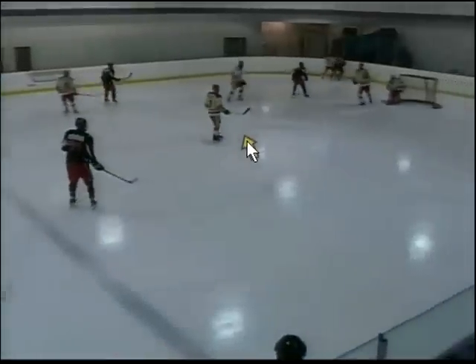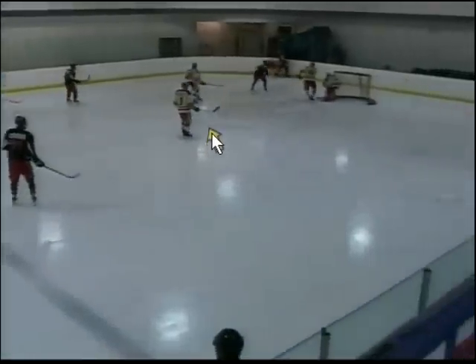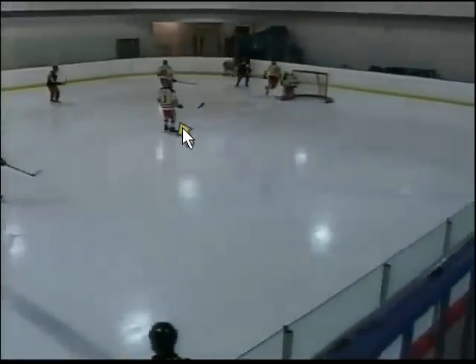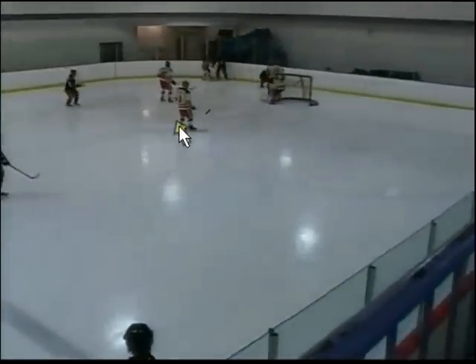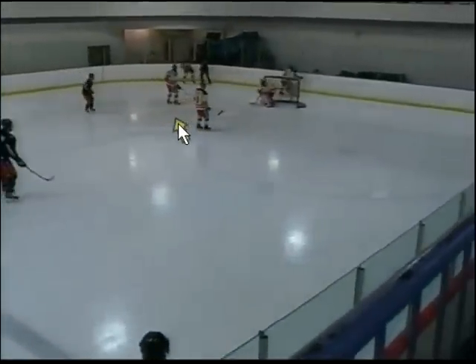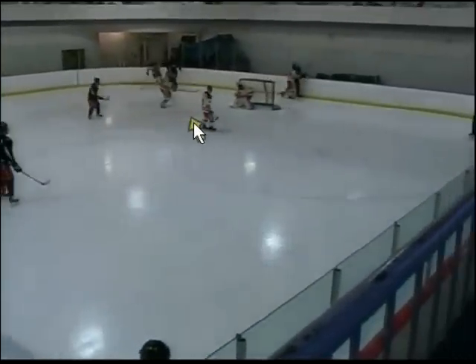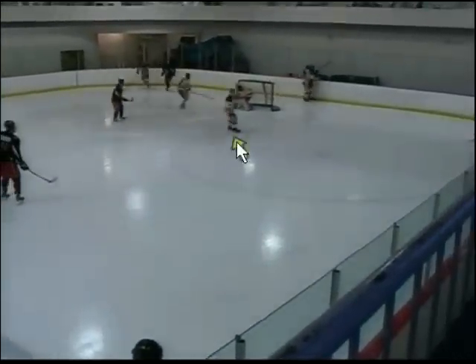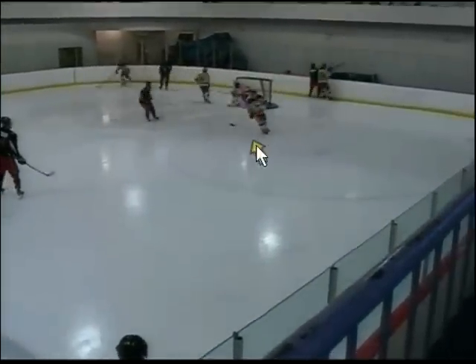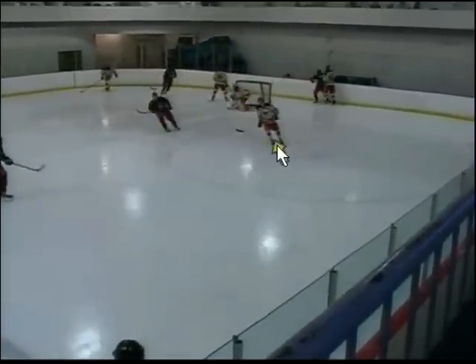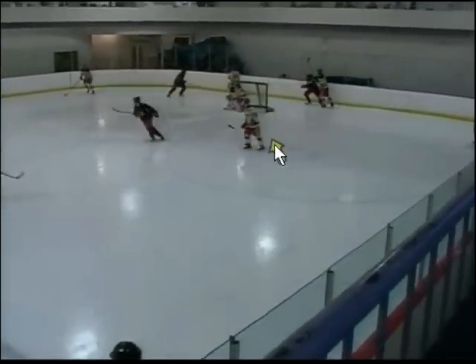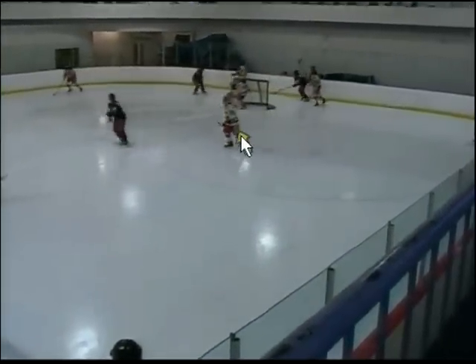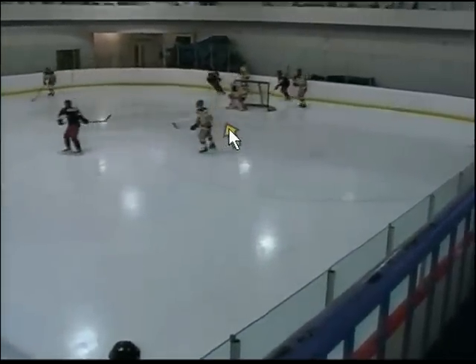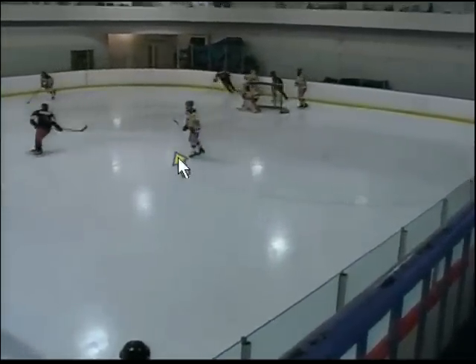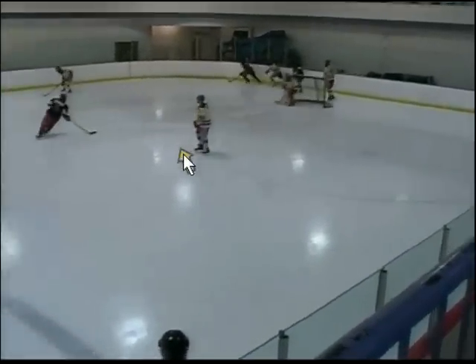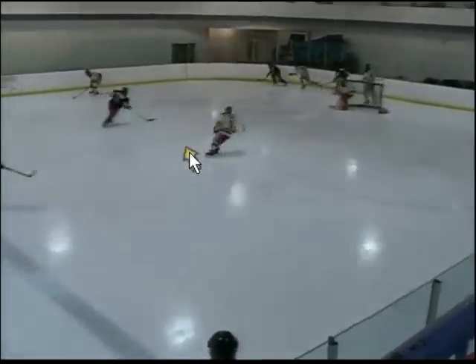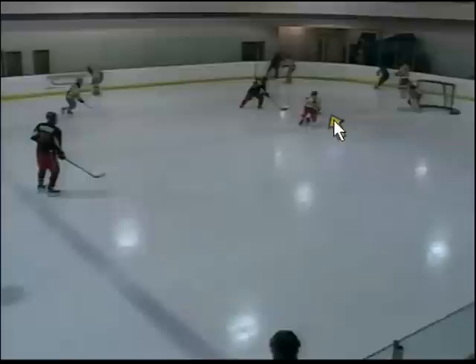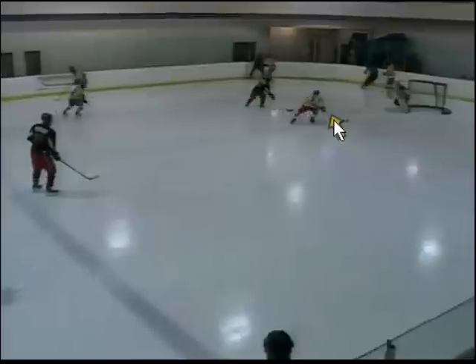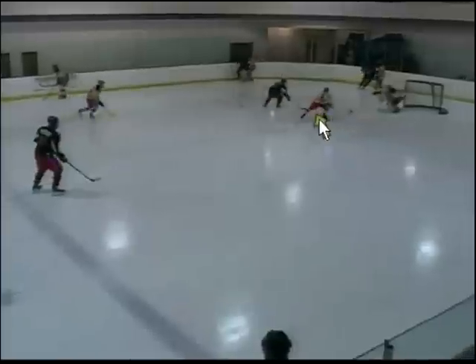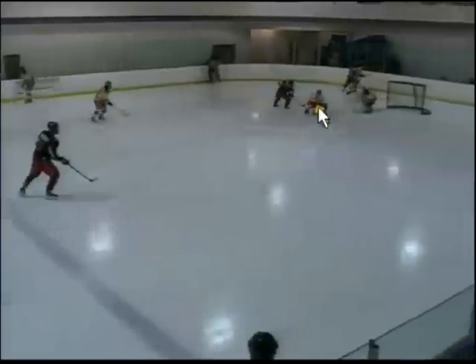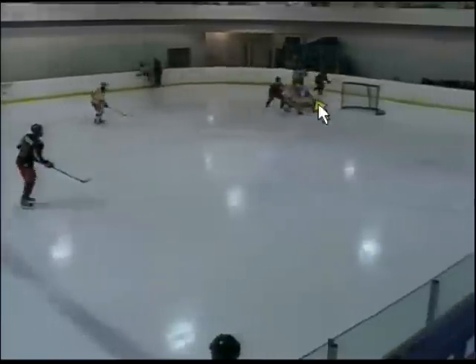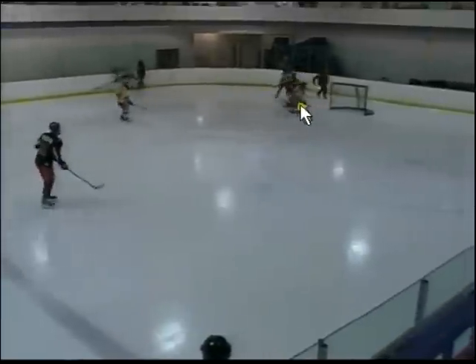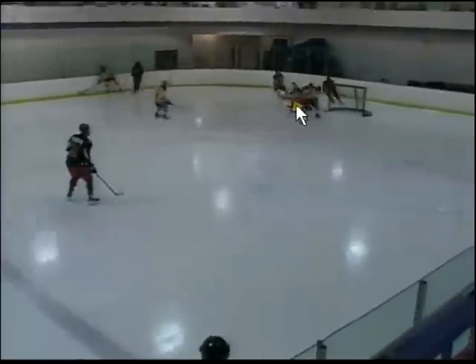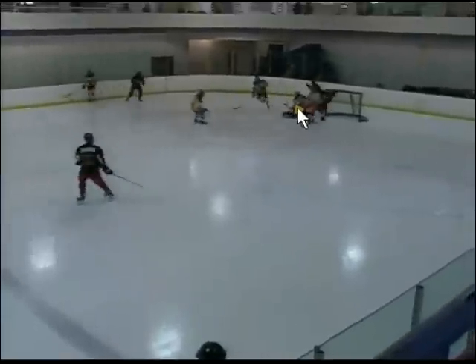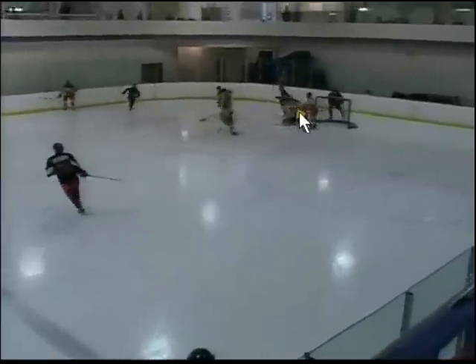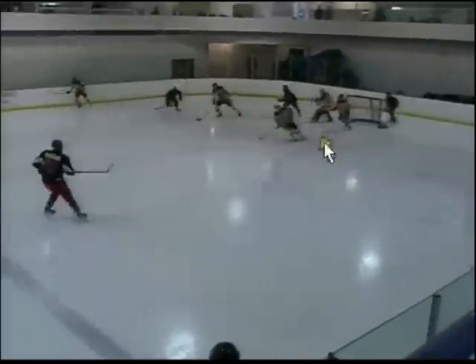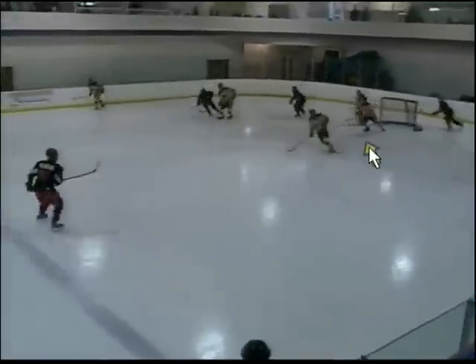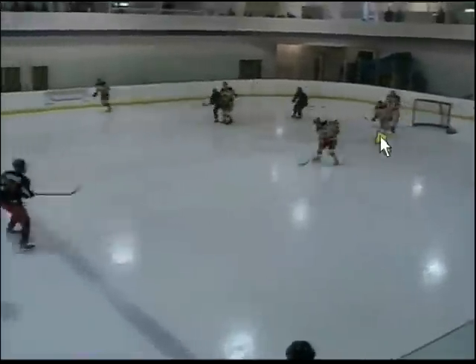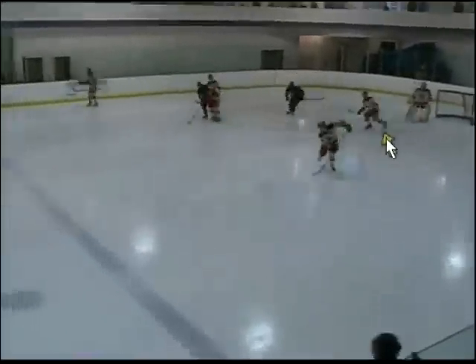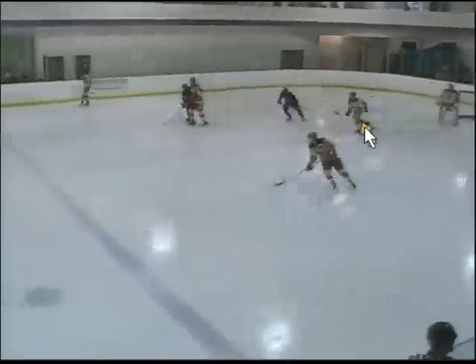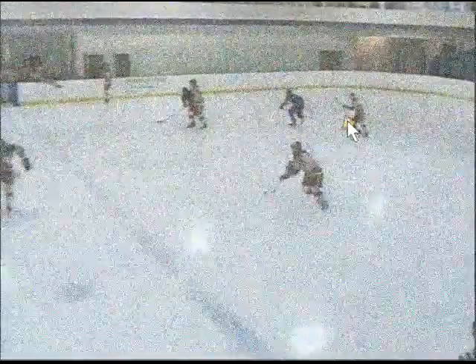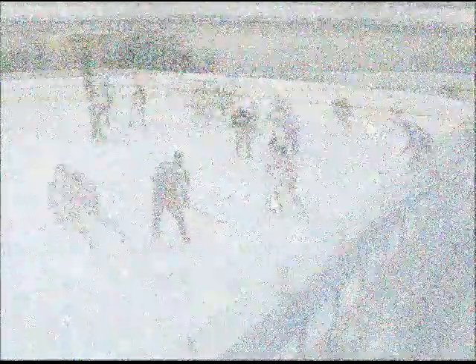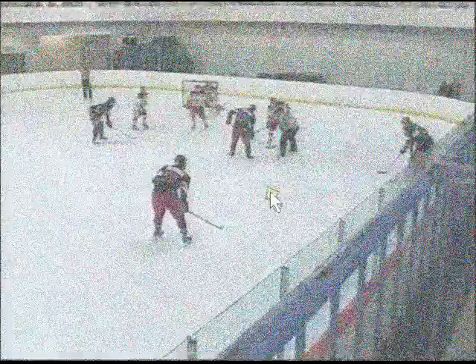Here it's 4-4. Both our D get caught down low, and then I realize this guy's open in the slot. I get on him and take away his path to the middle of the net. We get the puck back.